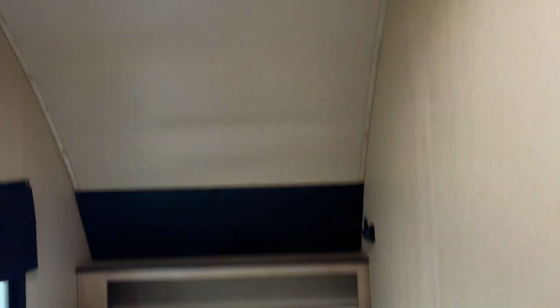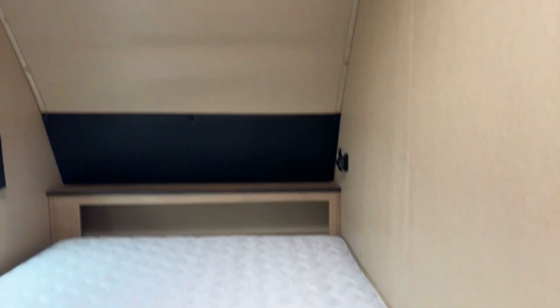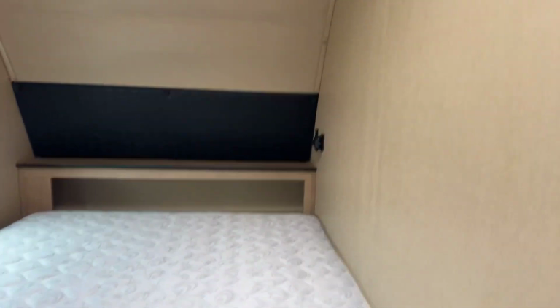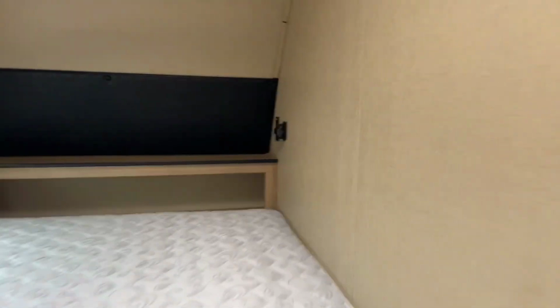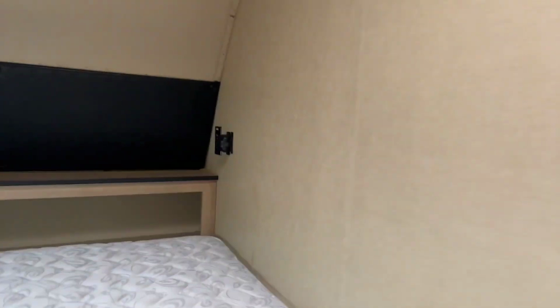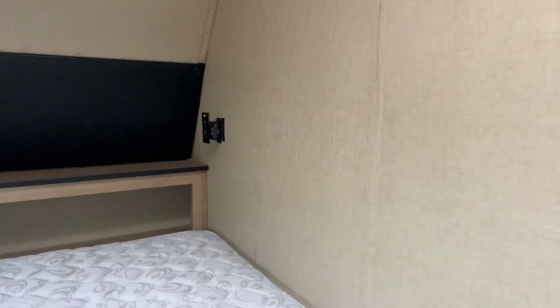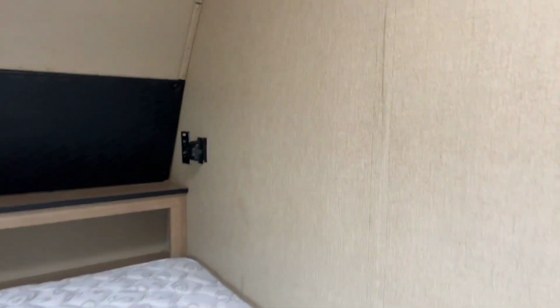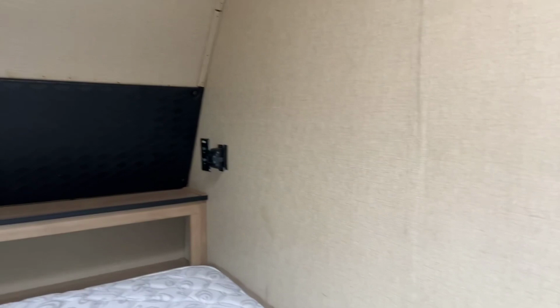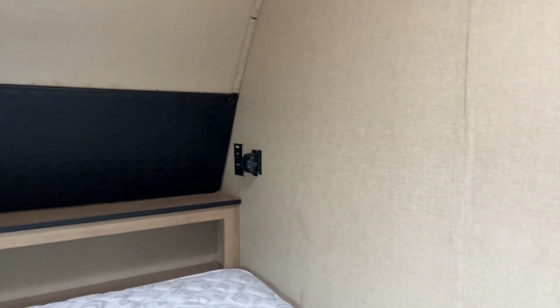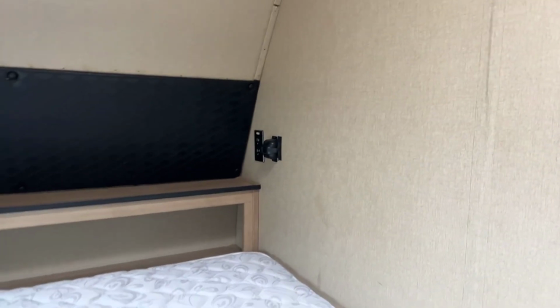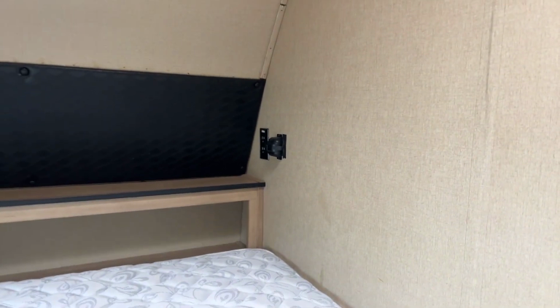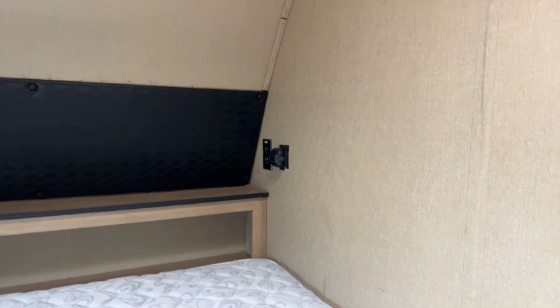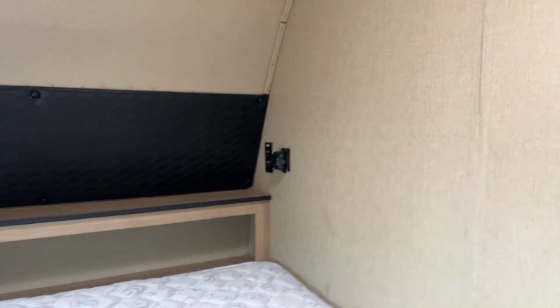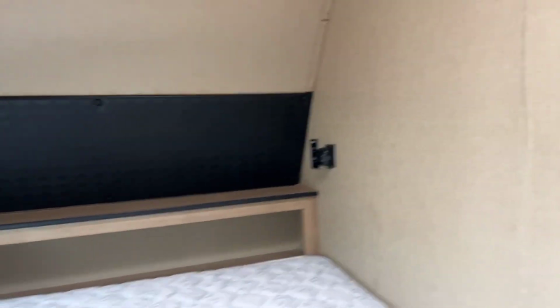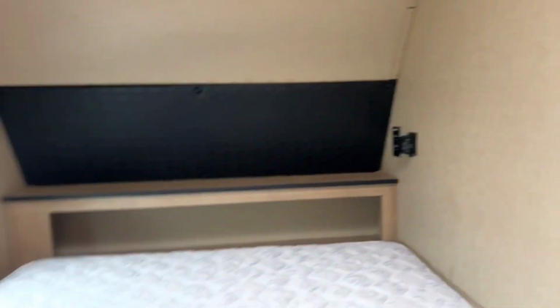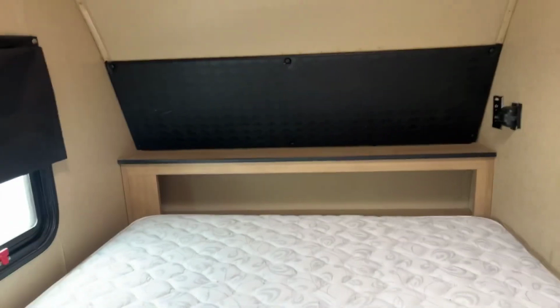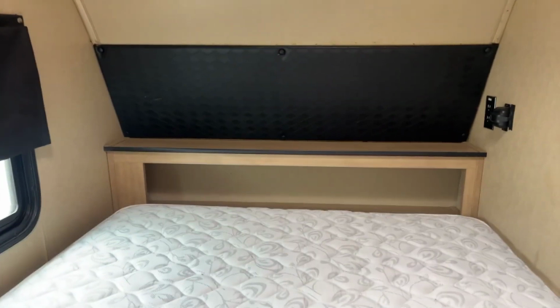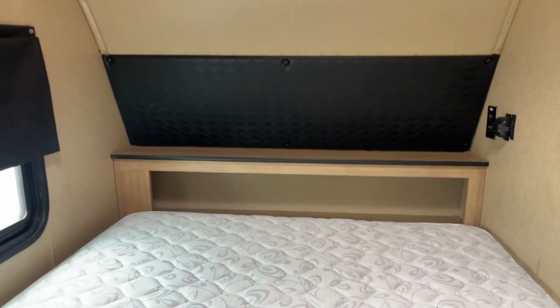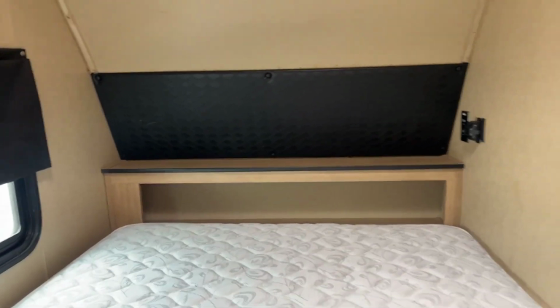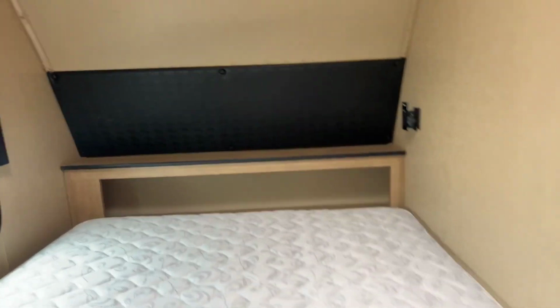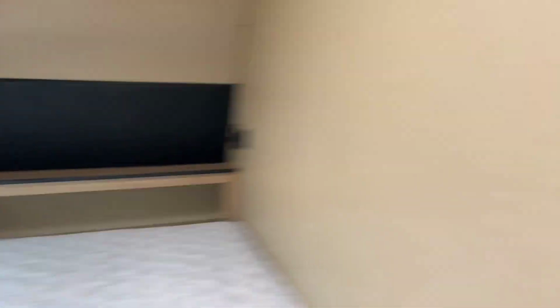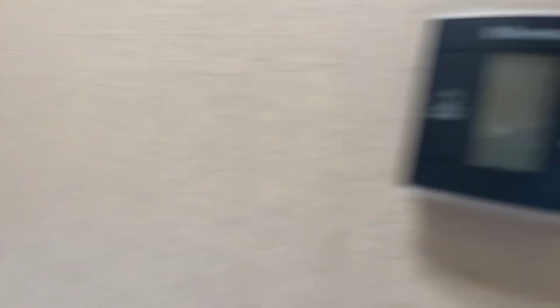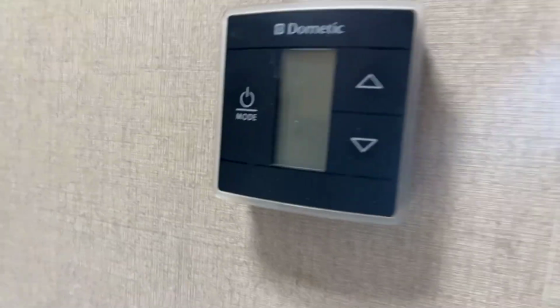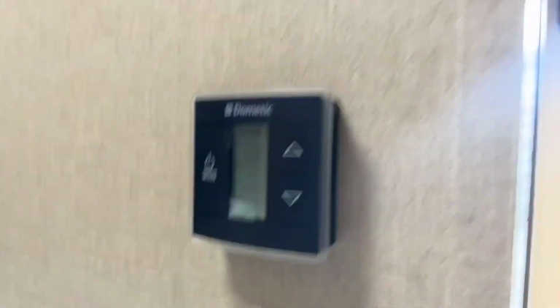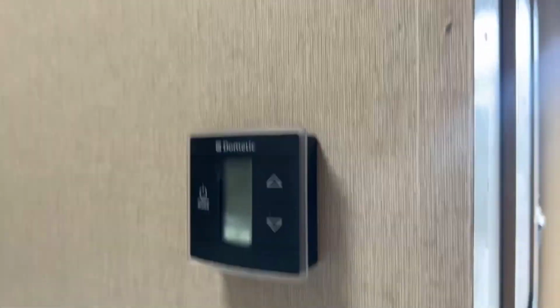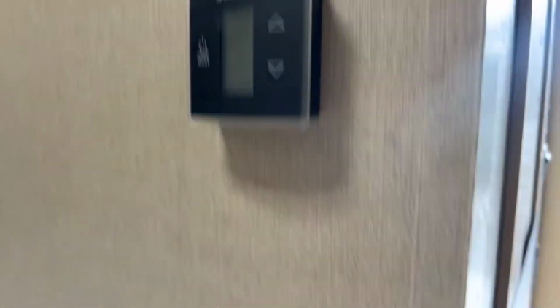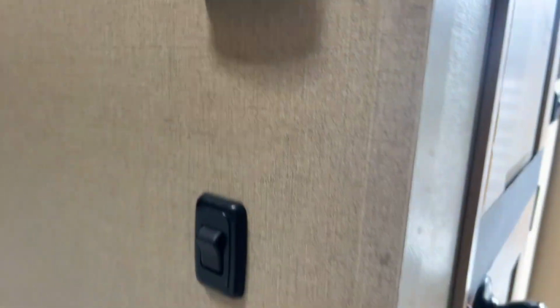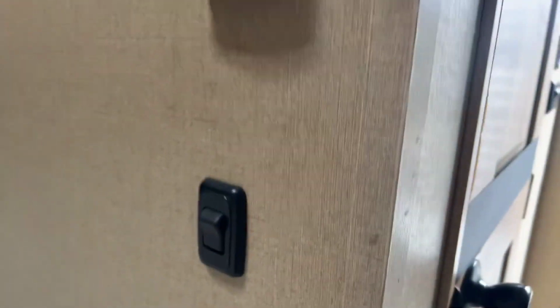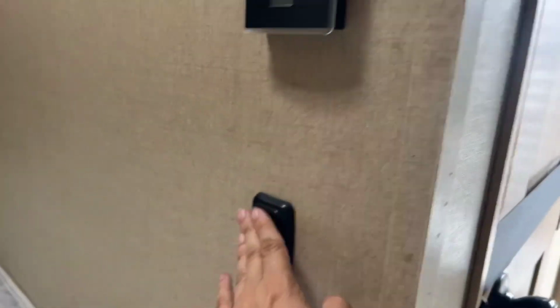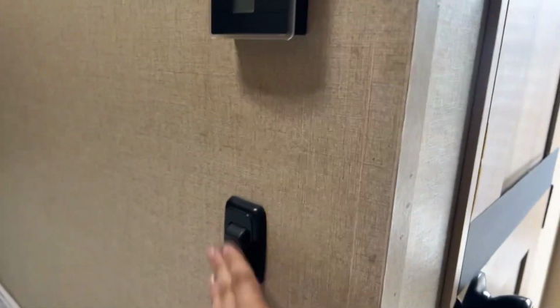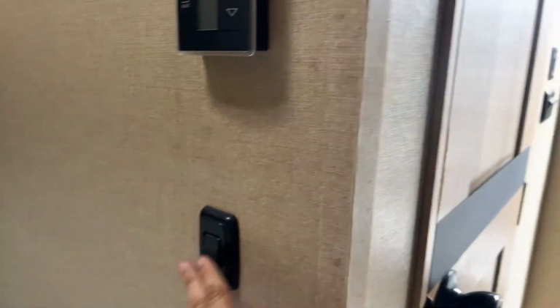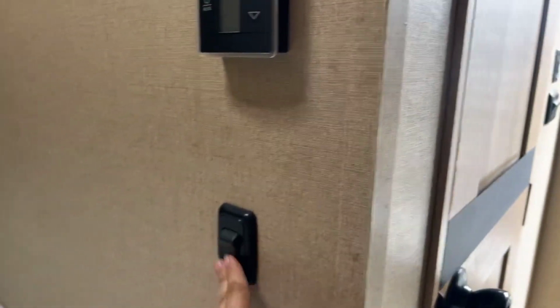There's a vent on the roof and AC. There are some little electric connectors over there, a storage shelf, your AC controller, and it looks like maybe a light or something. We don't have this hooked up at the moment.